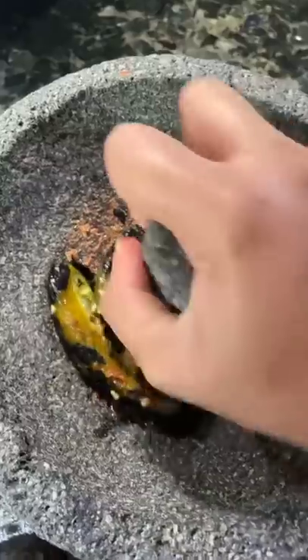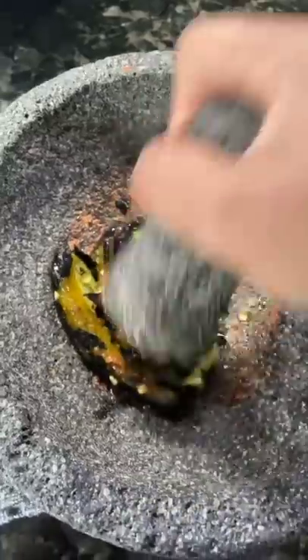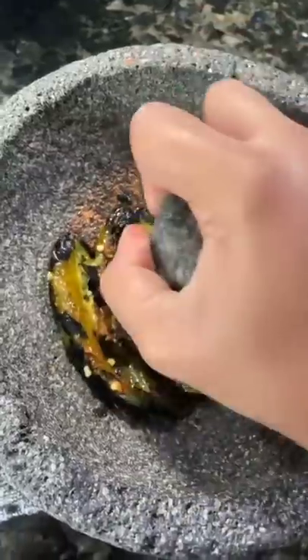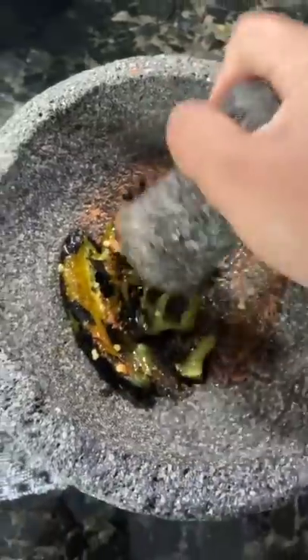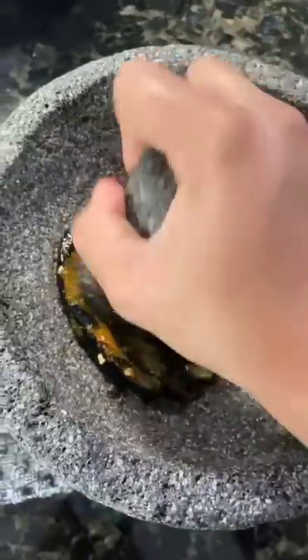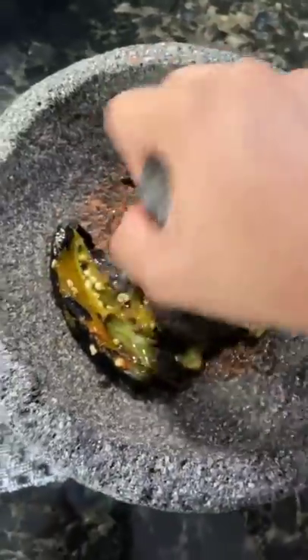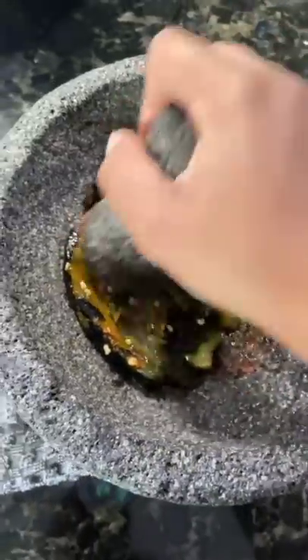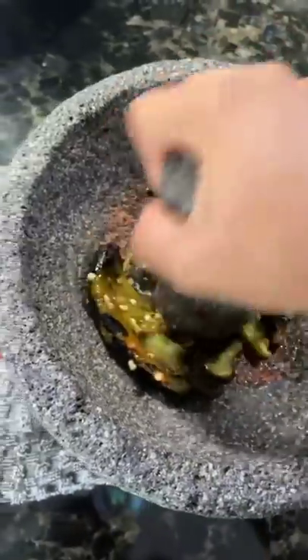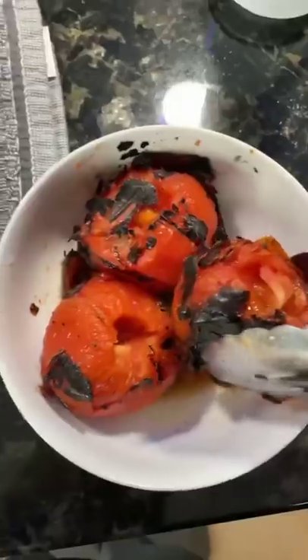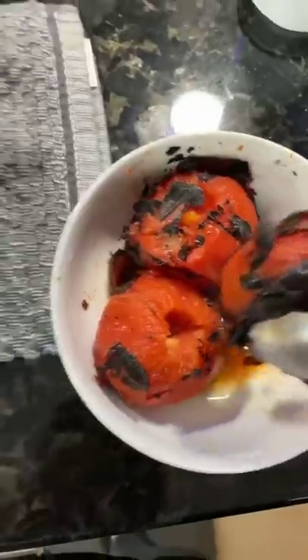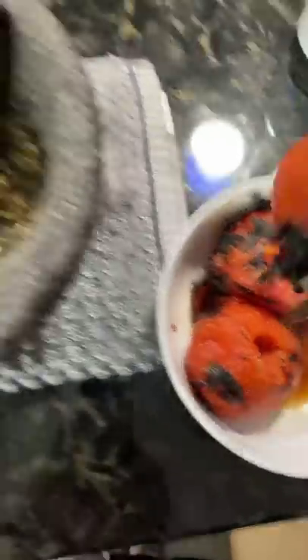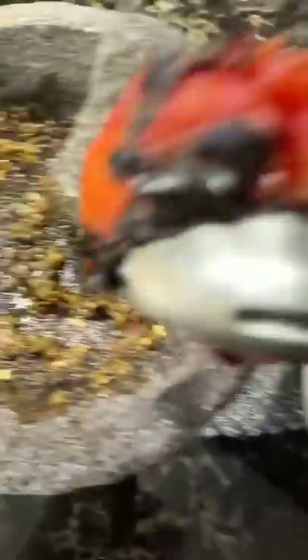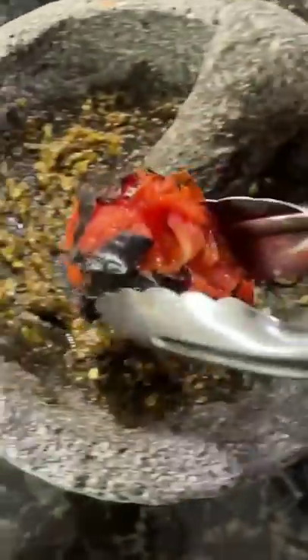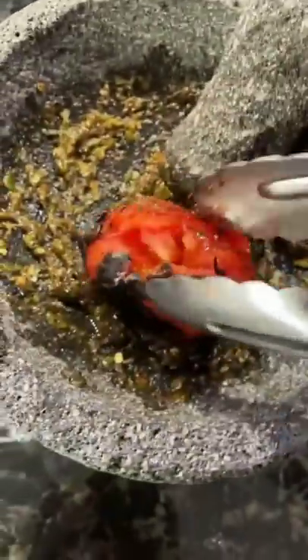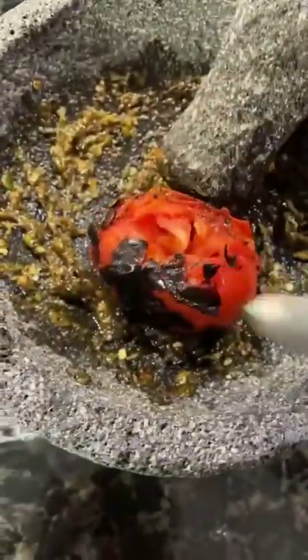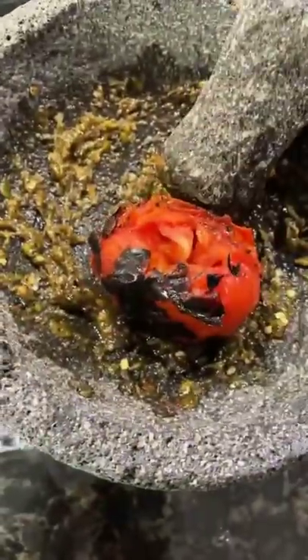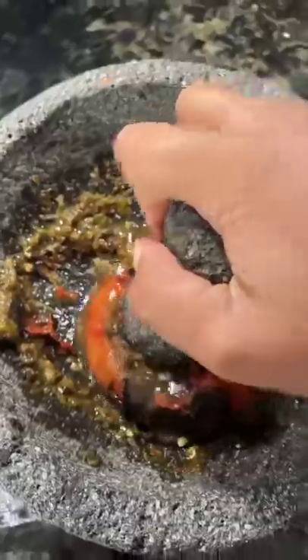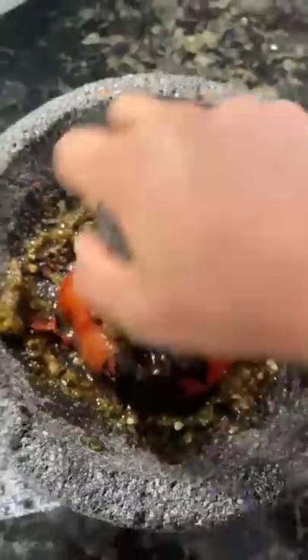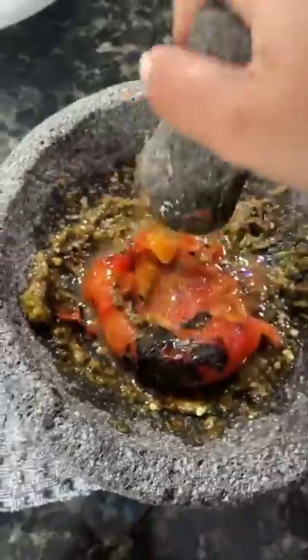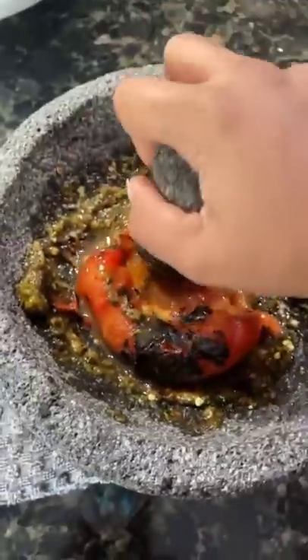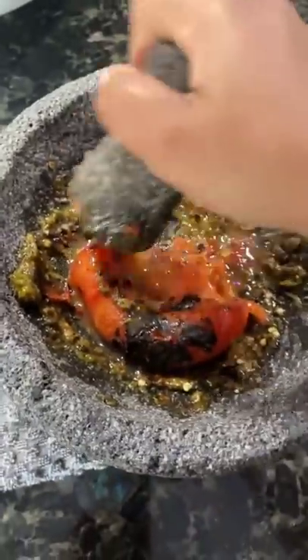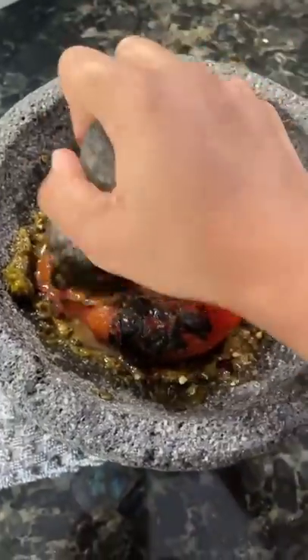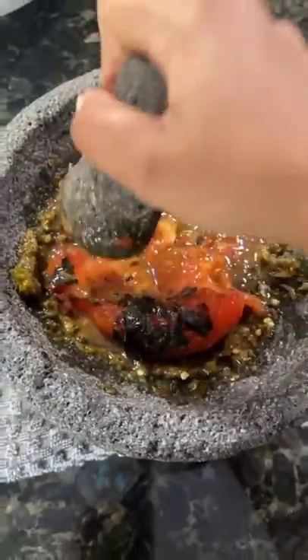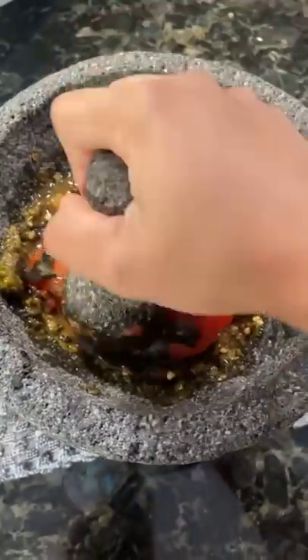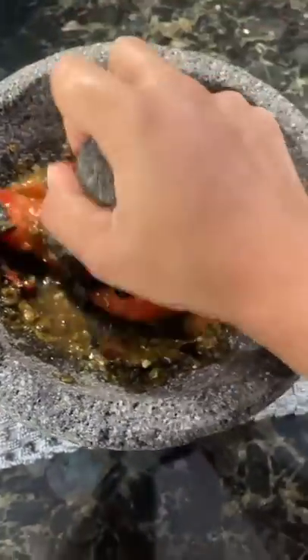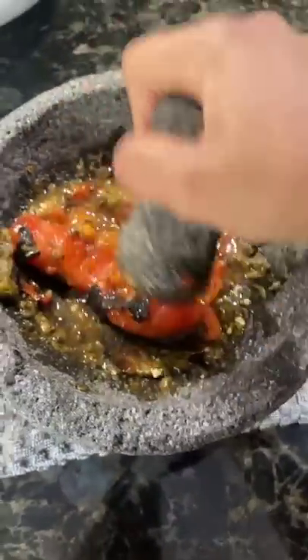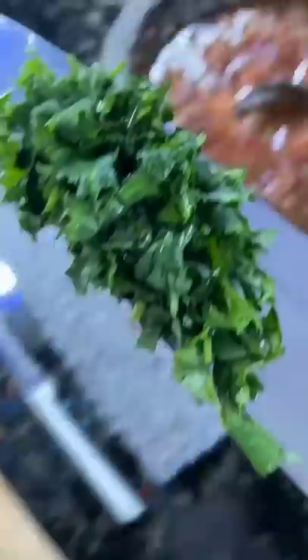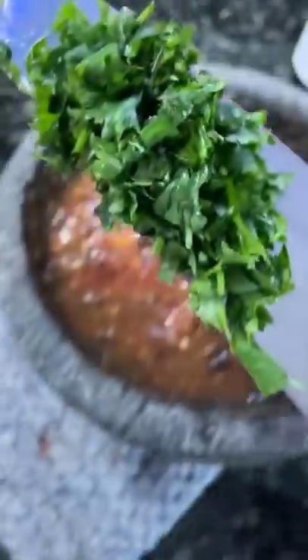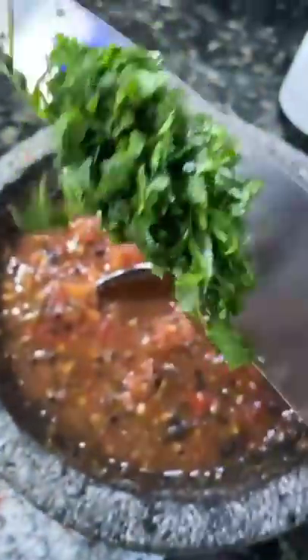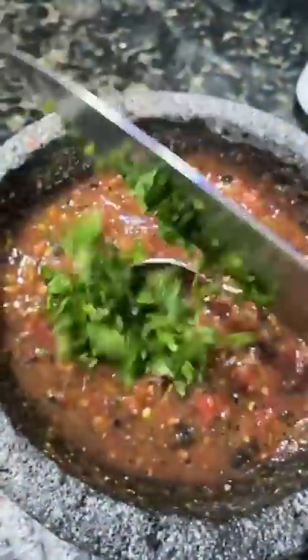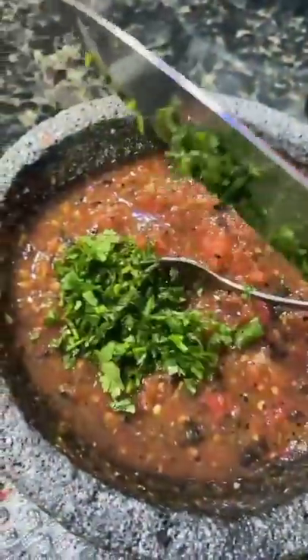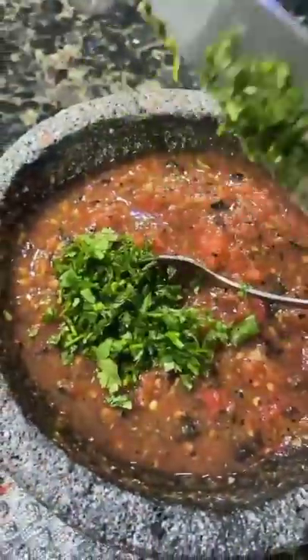Then I add my serranos and tomatoes one at a time. Then I add a little bit of freshly chopped cilantro and more salt to taste if it needs it.